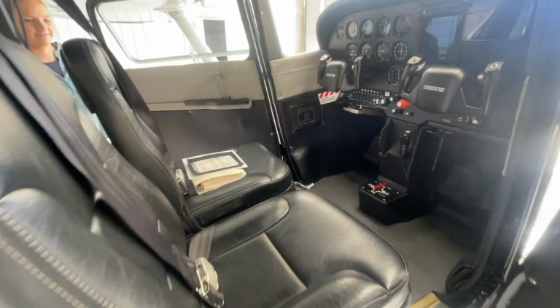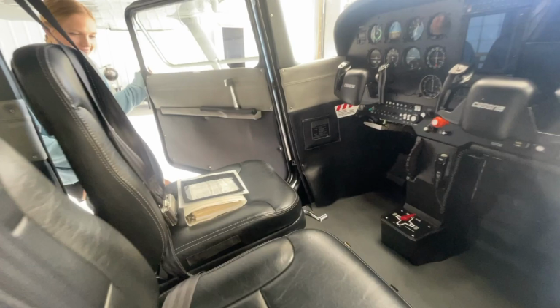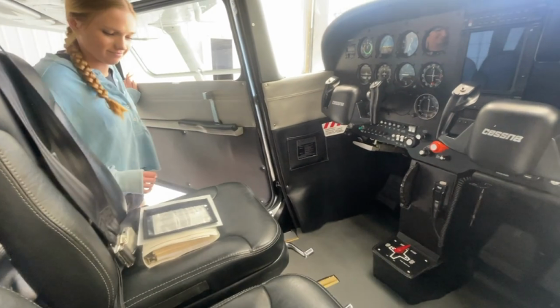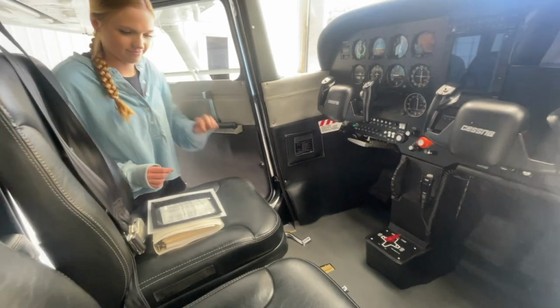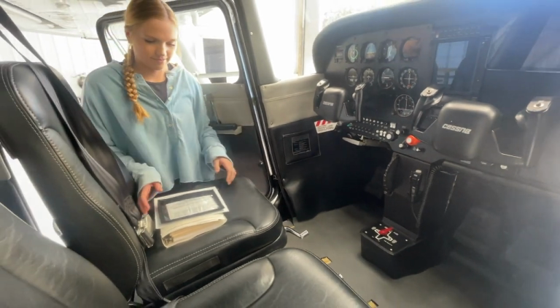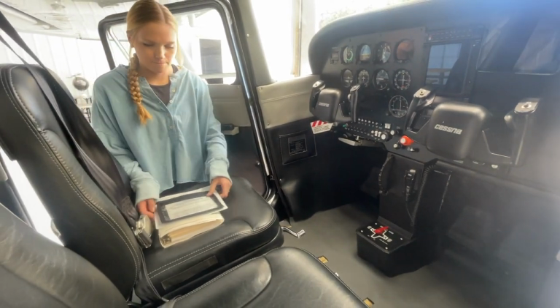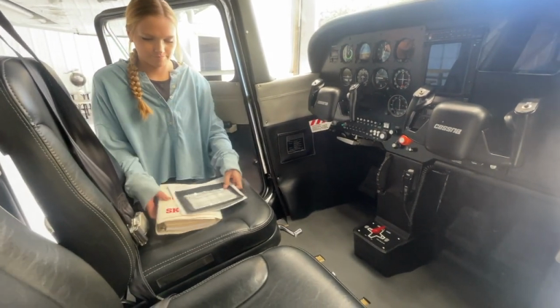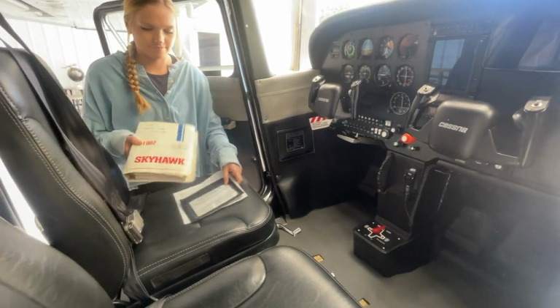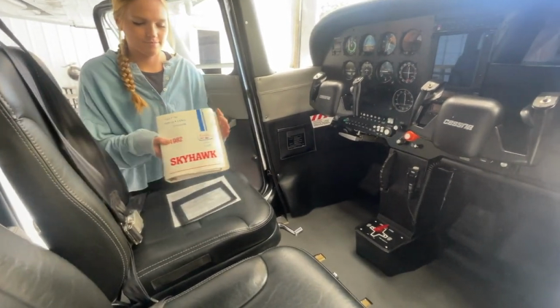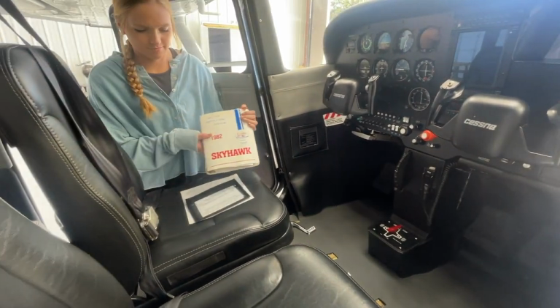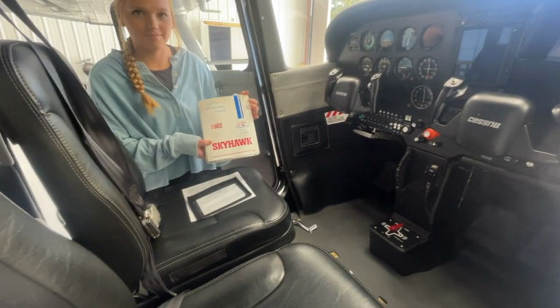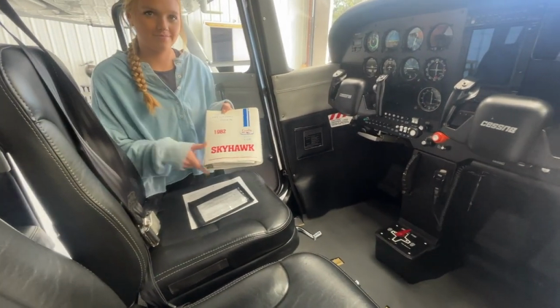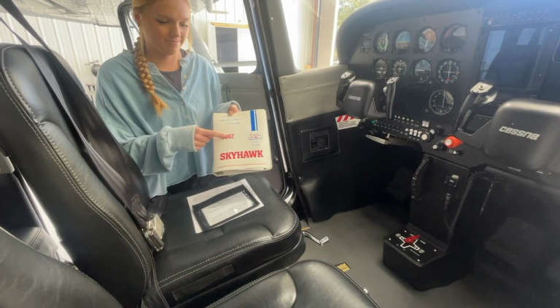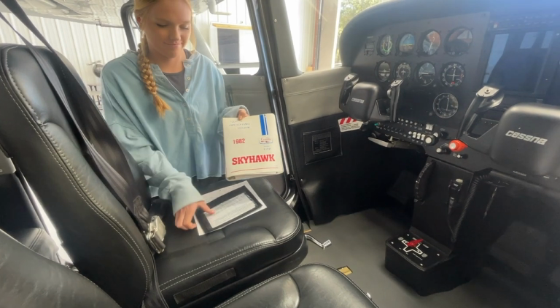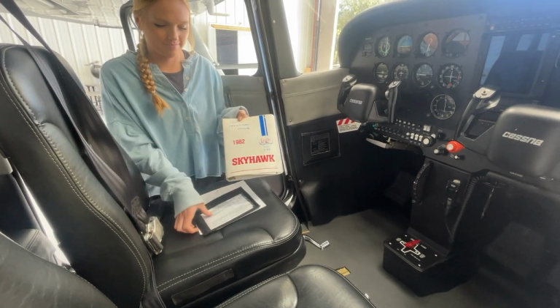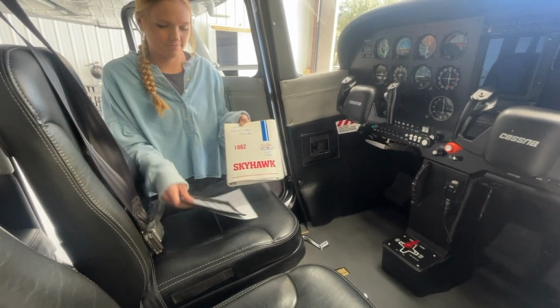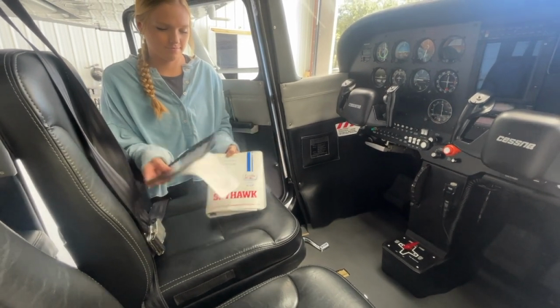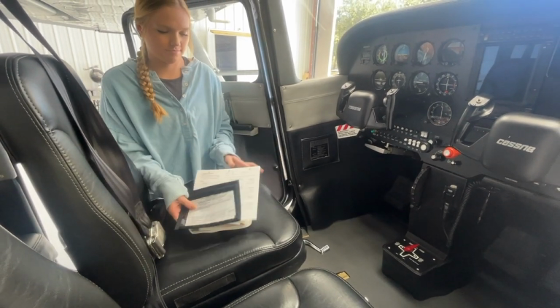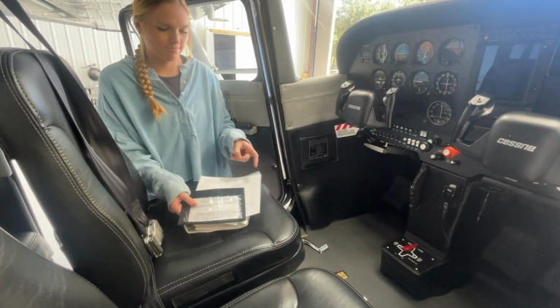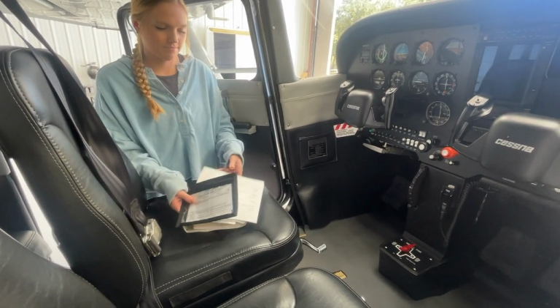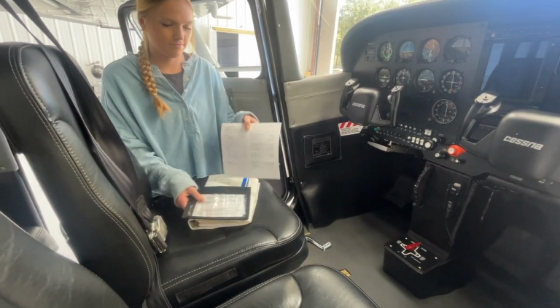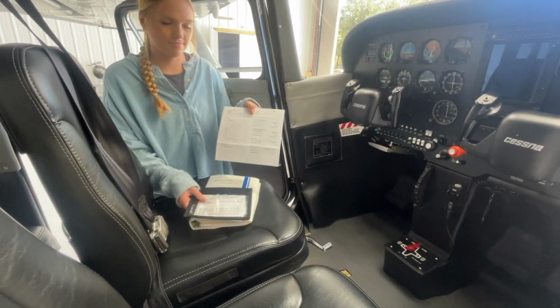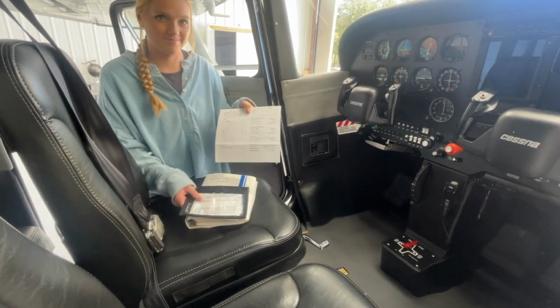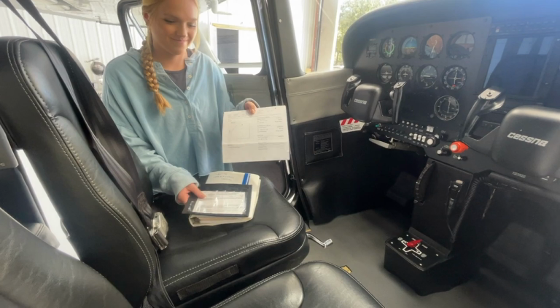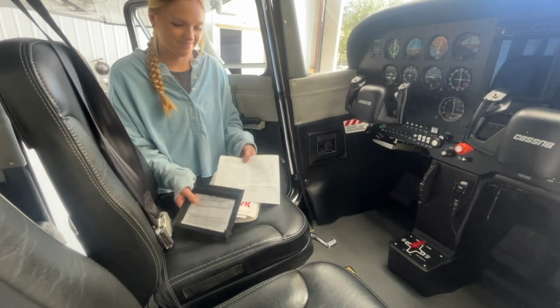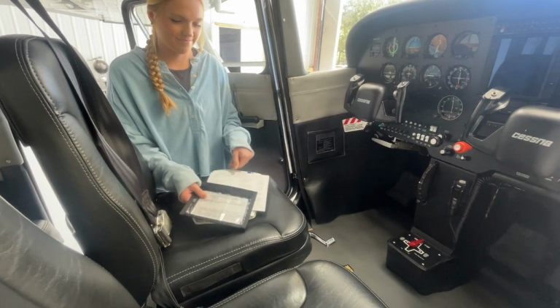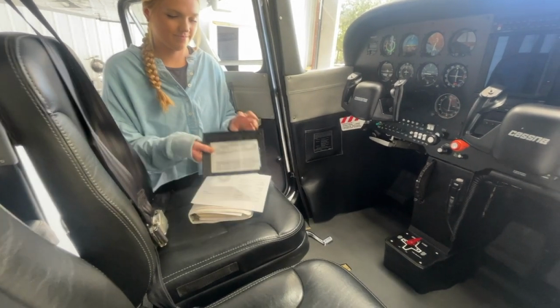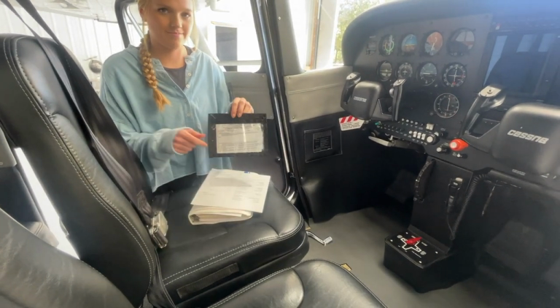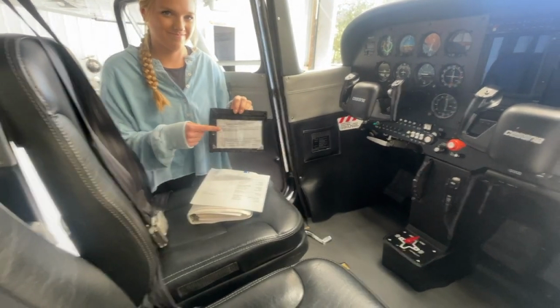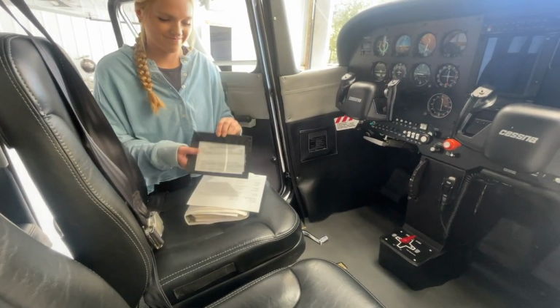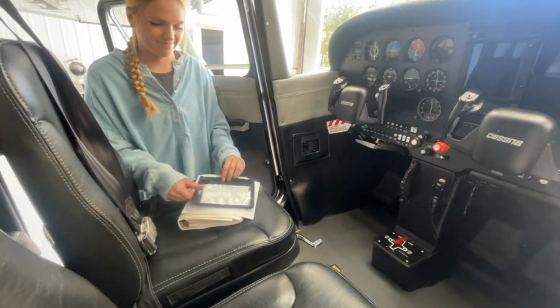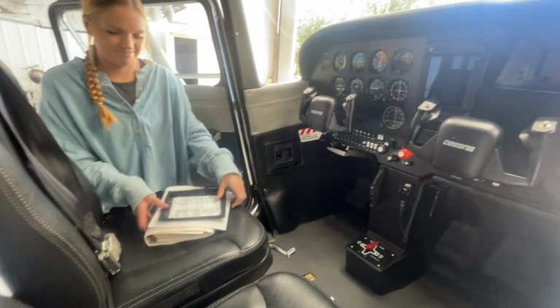The first thing we want to check in our airplane is make sure we have the required documents on board. We have to have the pilot's operating handbook, POH — we have that. We also have to have weight and balance data, we have that on board, as well as the airworthiness and registration. So we have all our required documents on board.